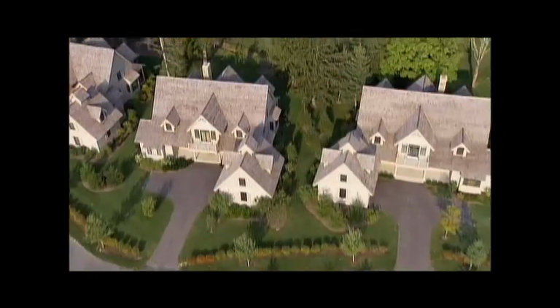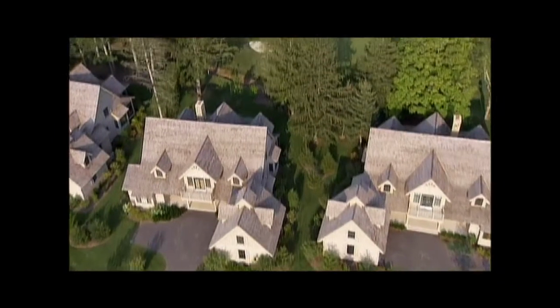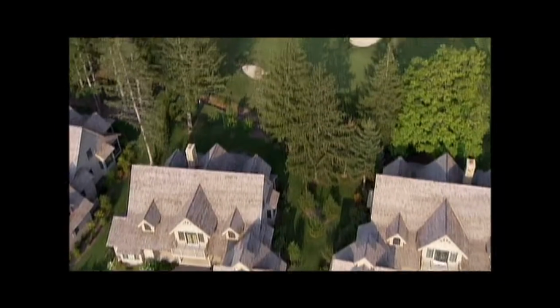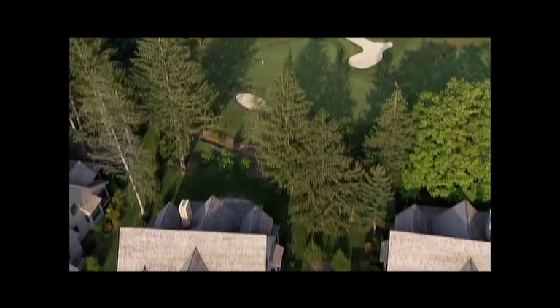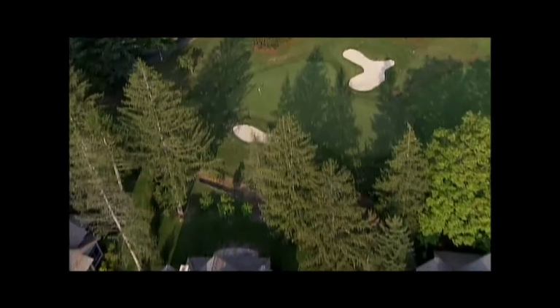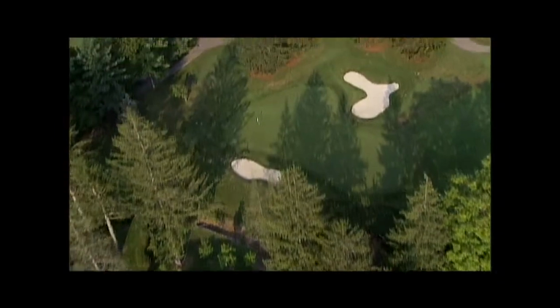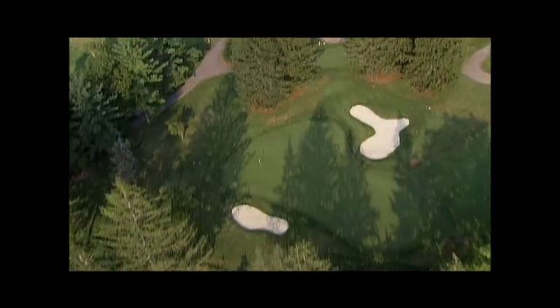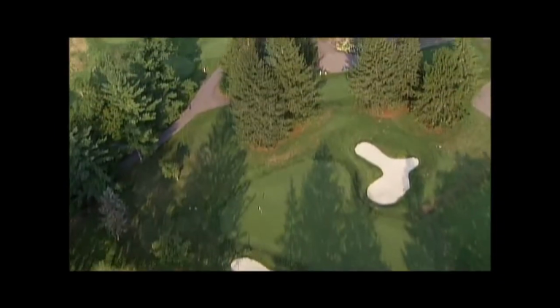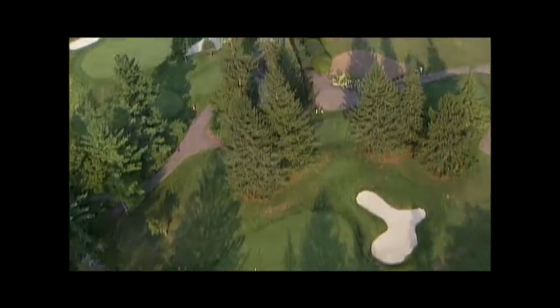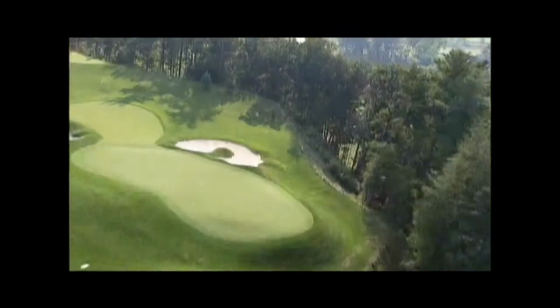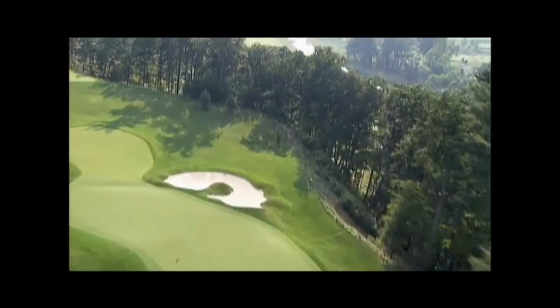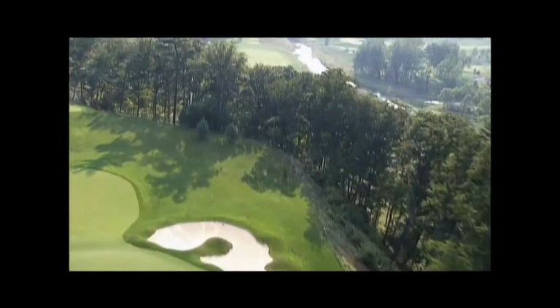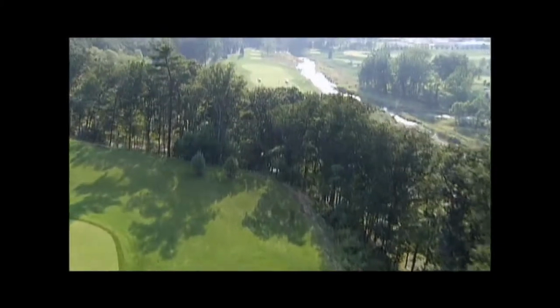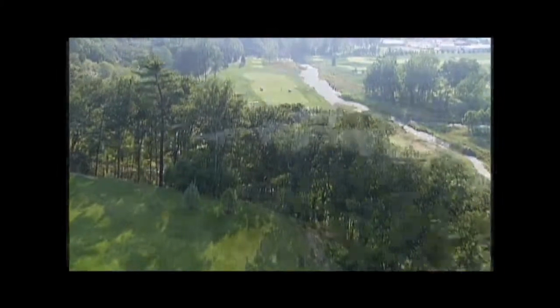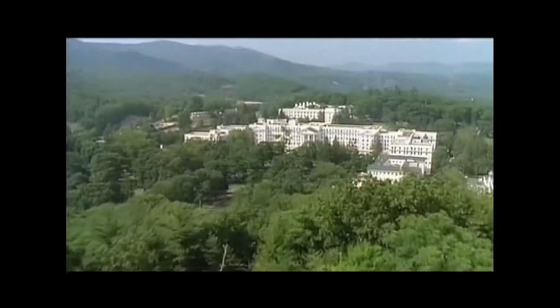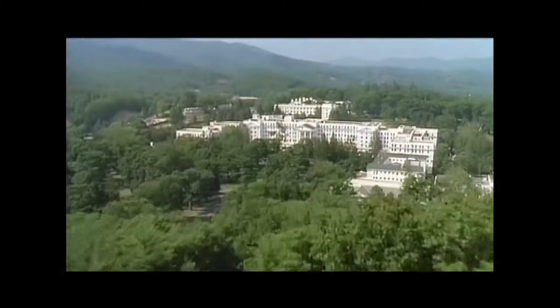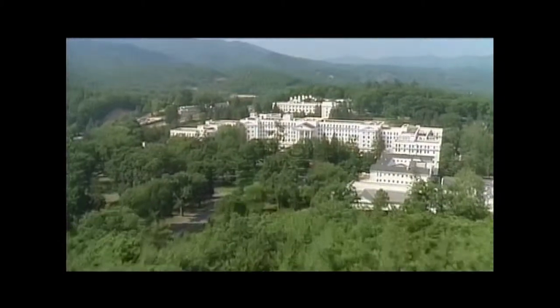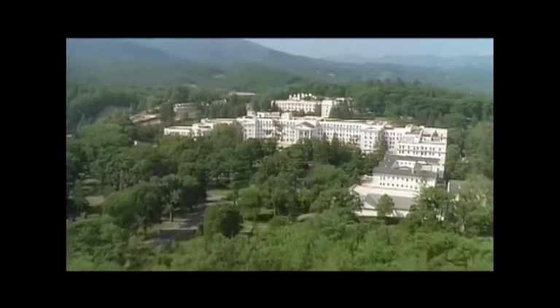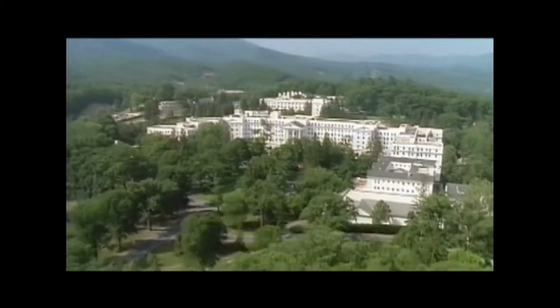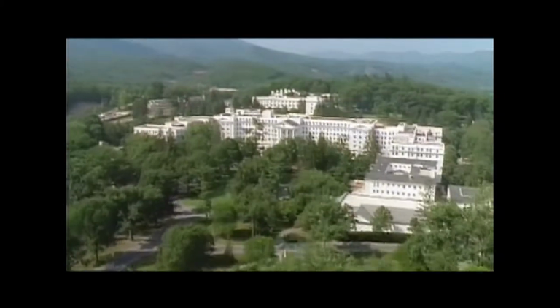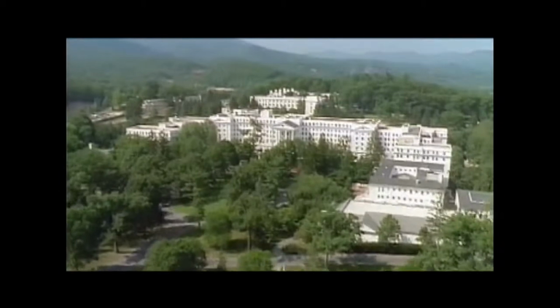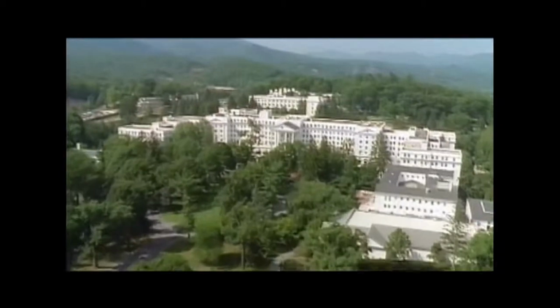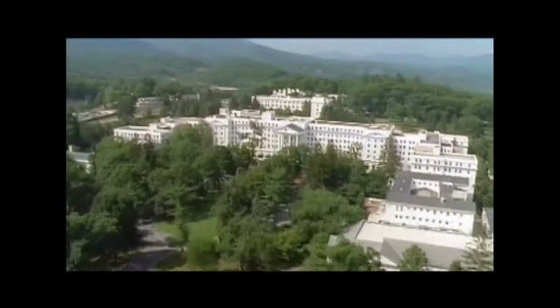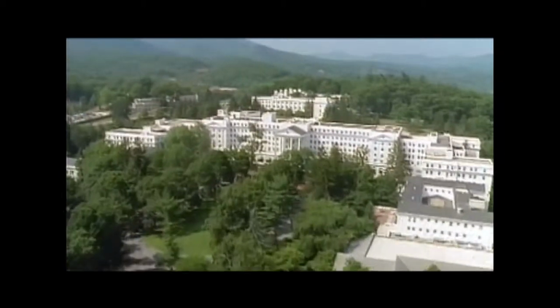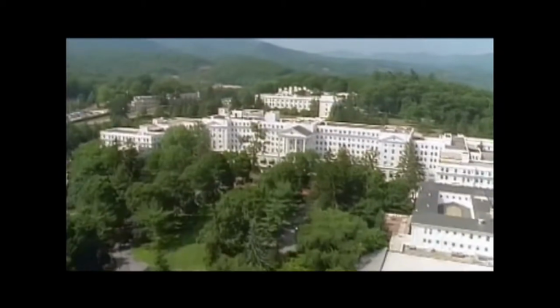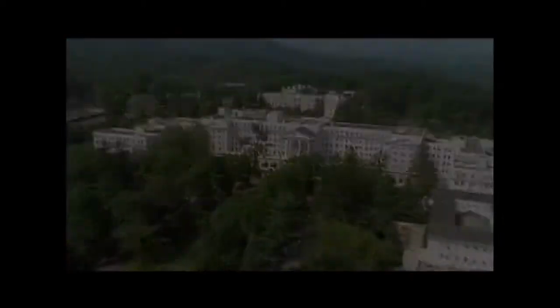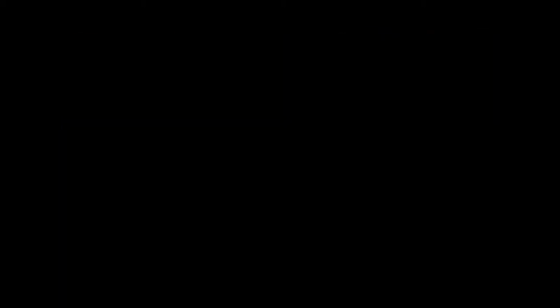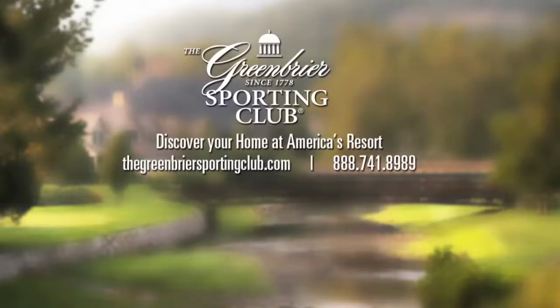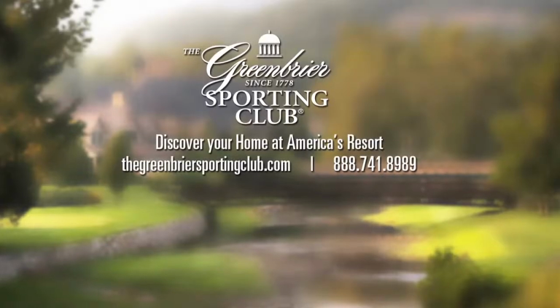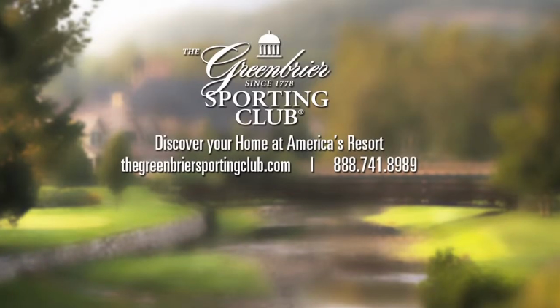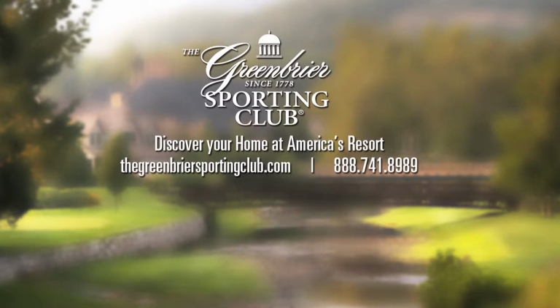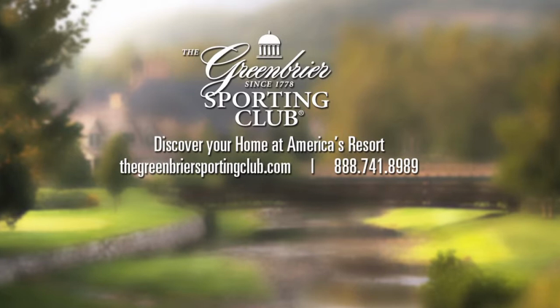Including complete access to more than 50 amenities and activities at the Greenbrier, membership at the Sporting Club provides you the opportunity to create your own legacy at America's Resort — for generations to come, discover your home at America's Resort today.